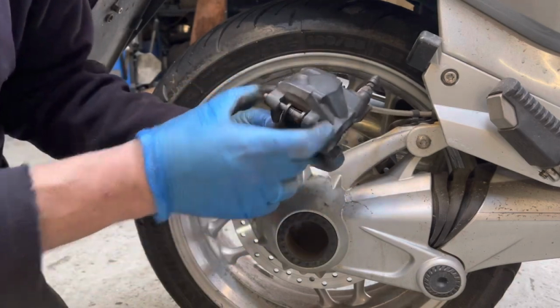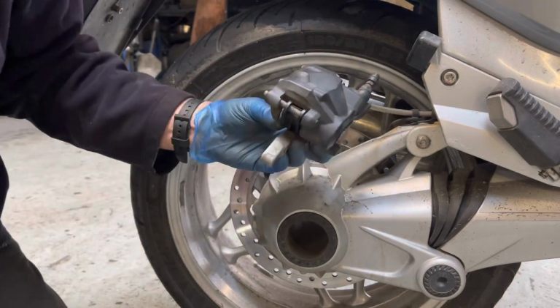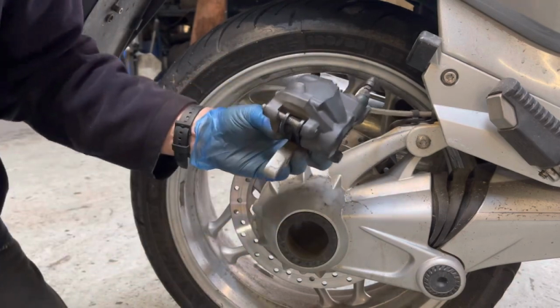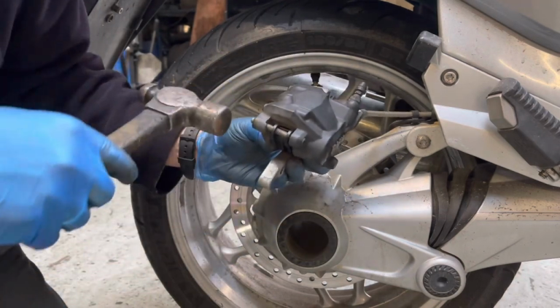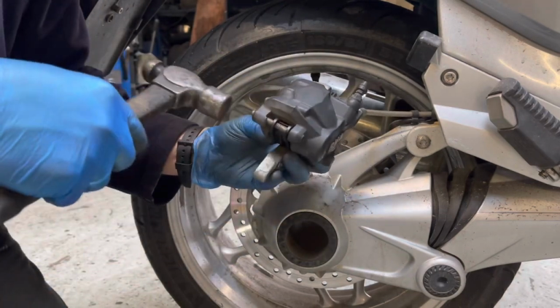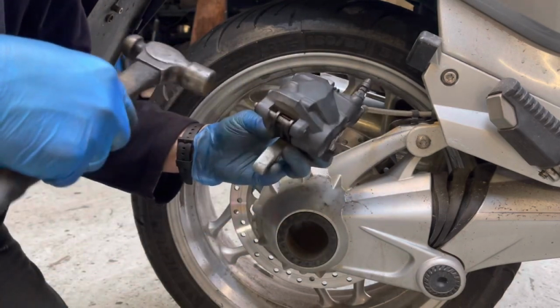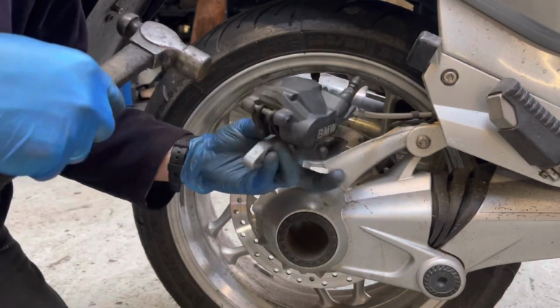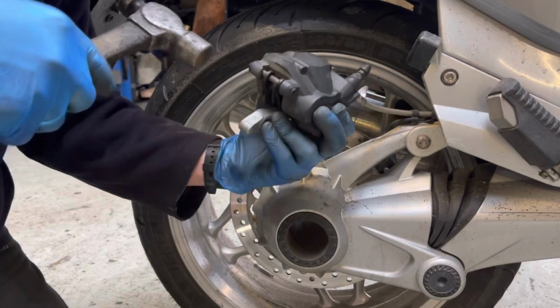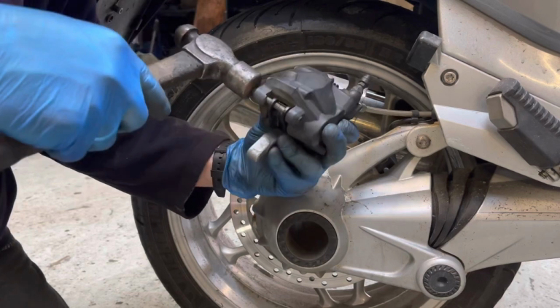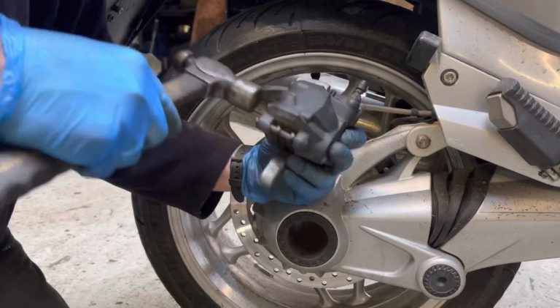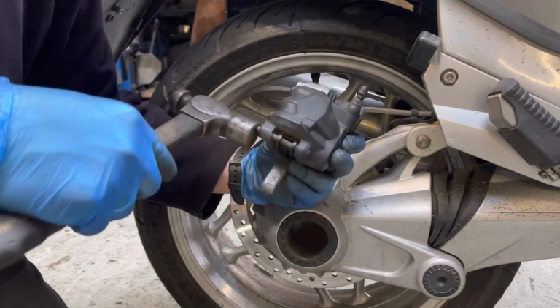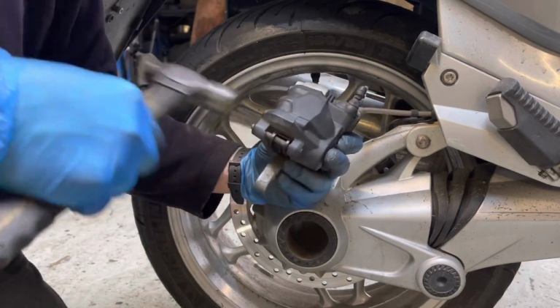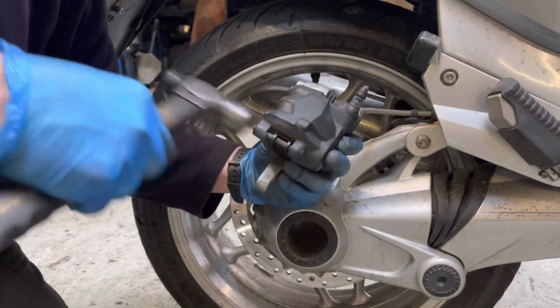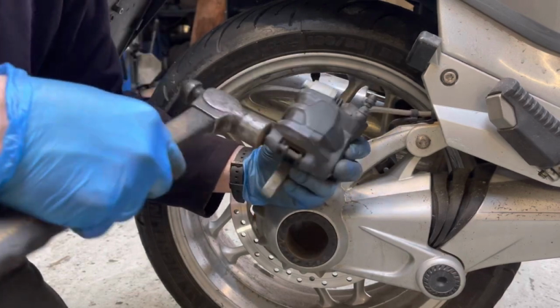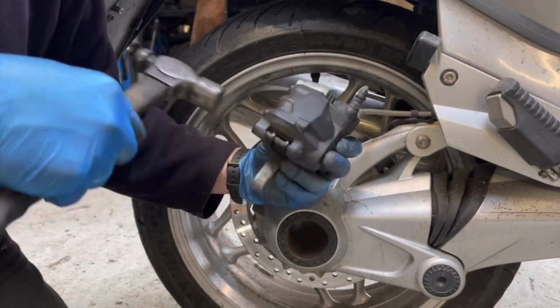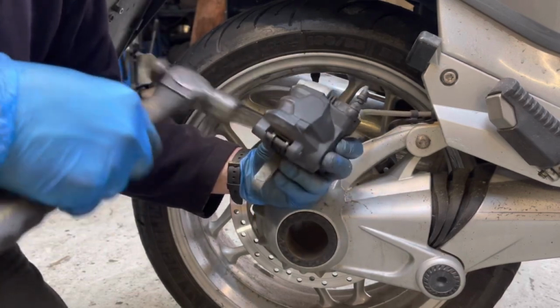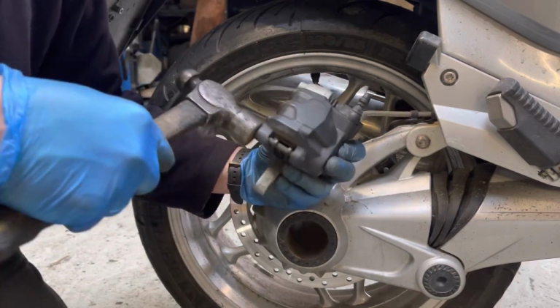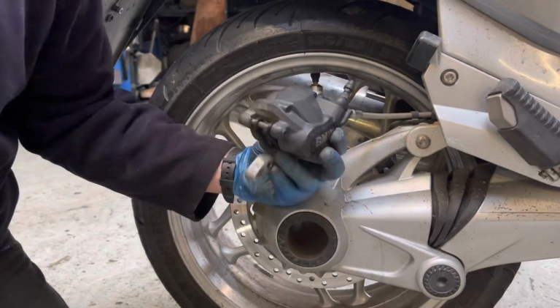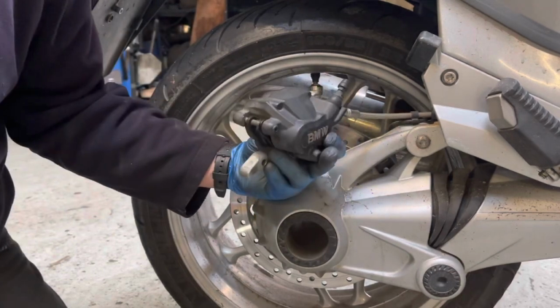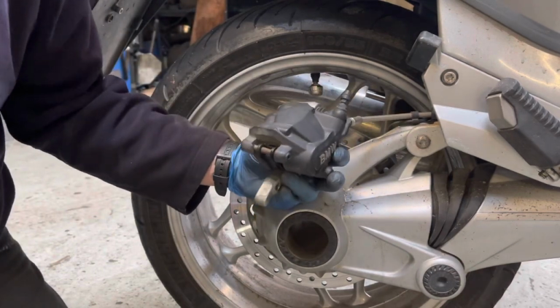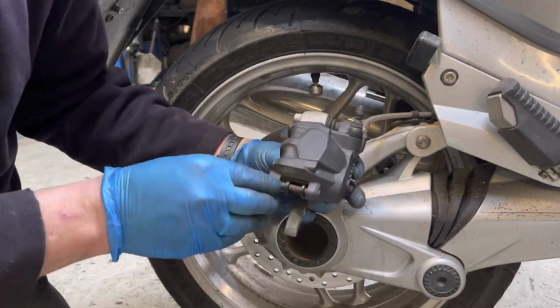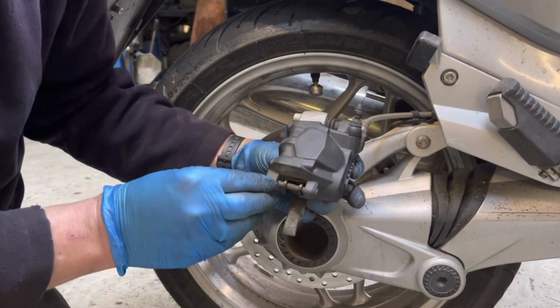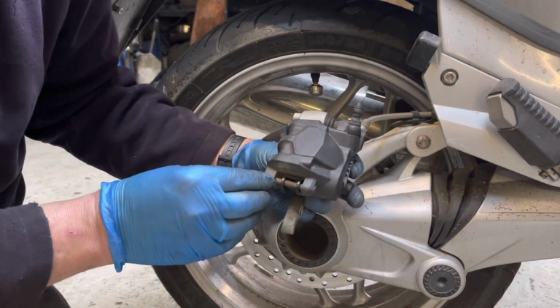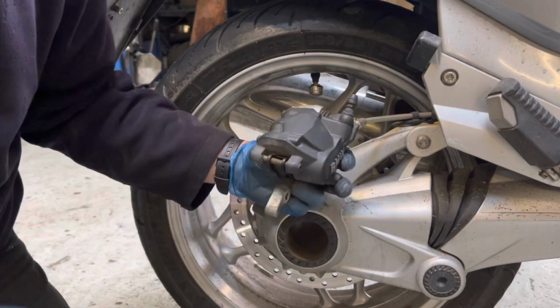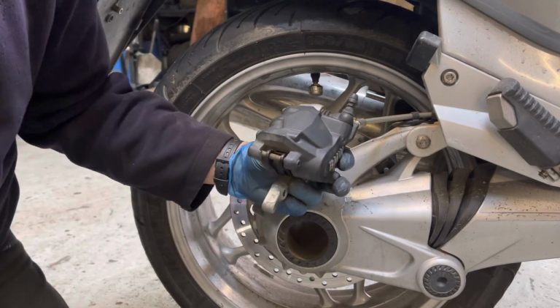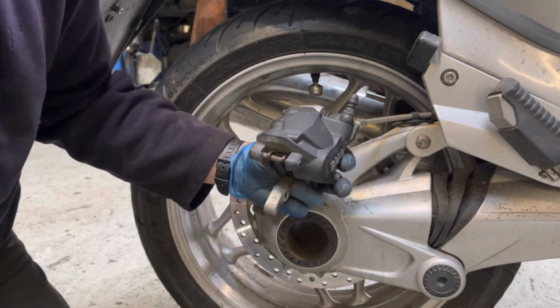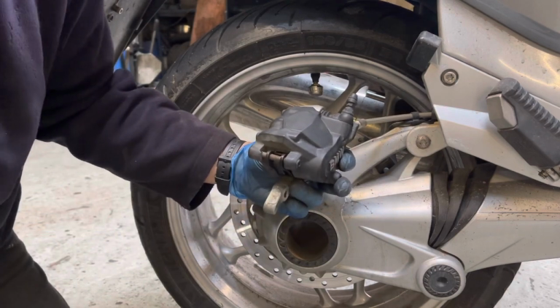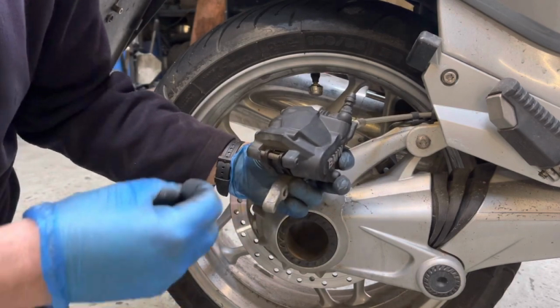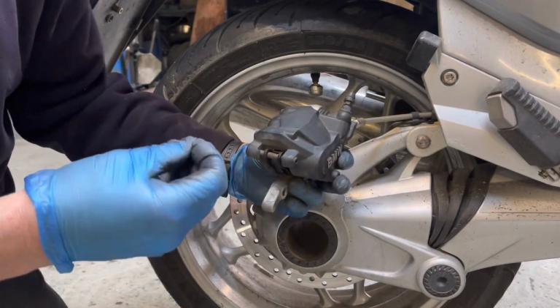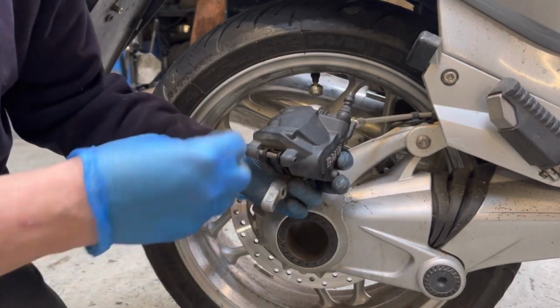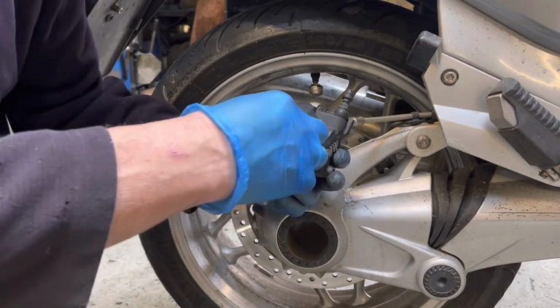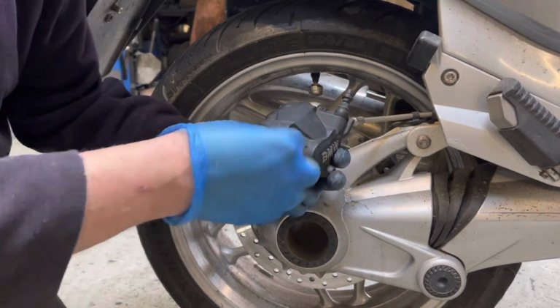Going to give that a small tap. There we are — and there's our clip. Put that in.